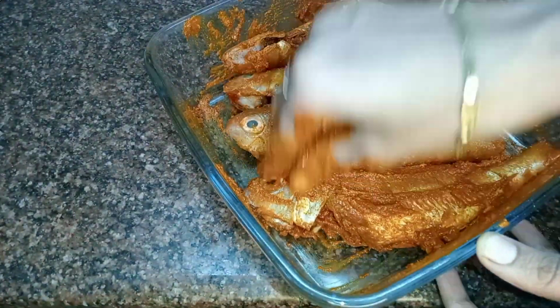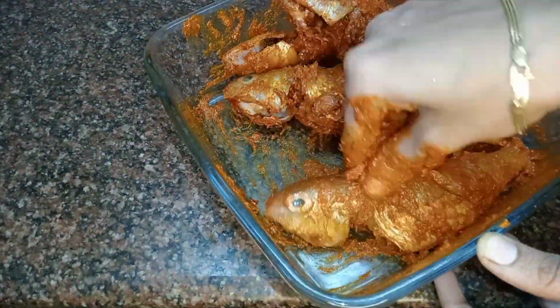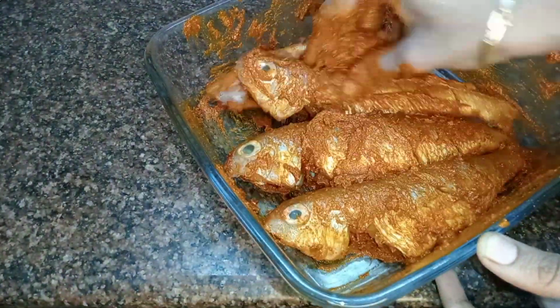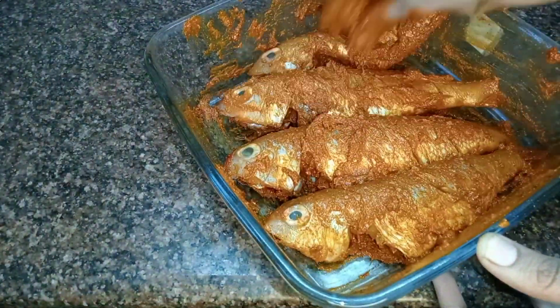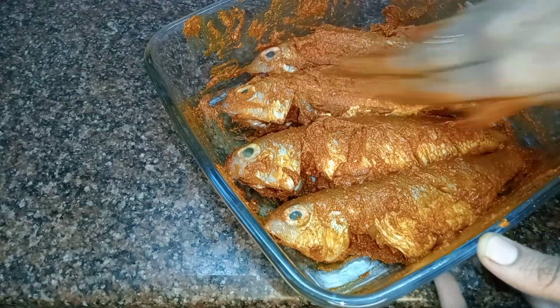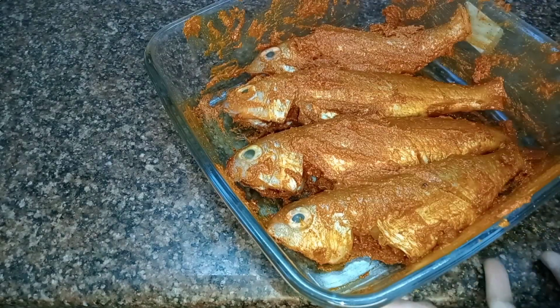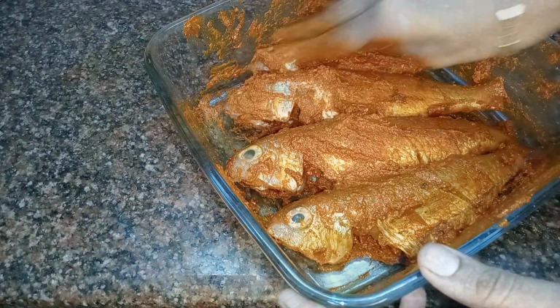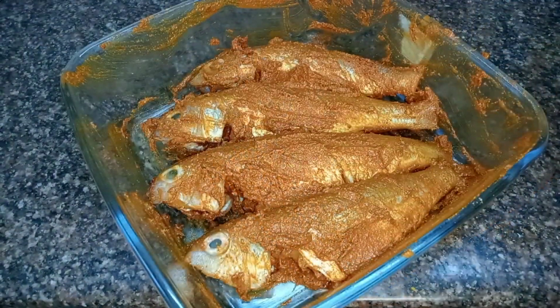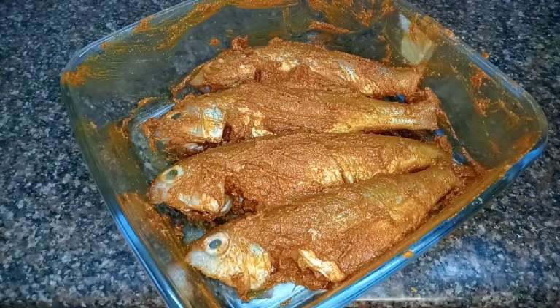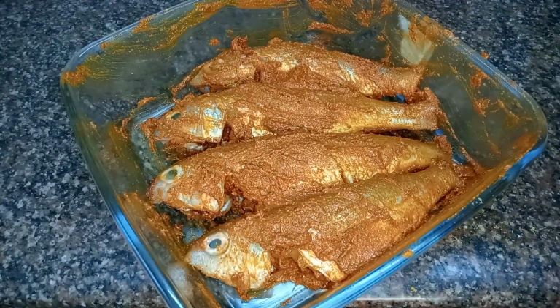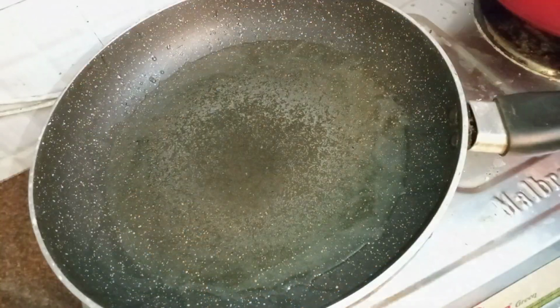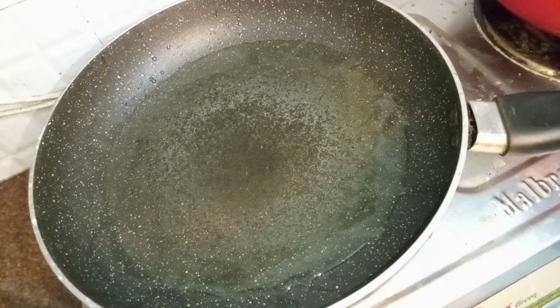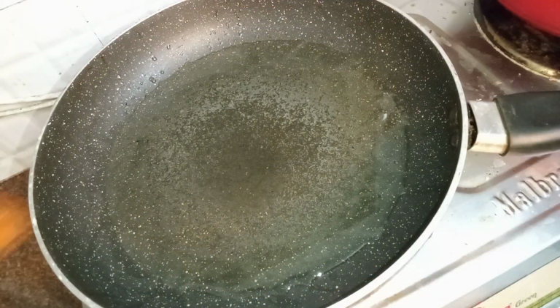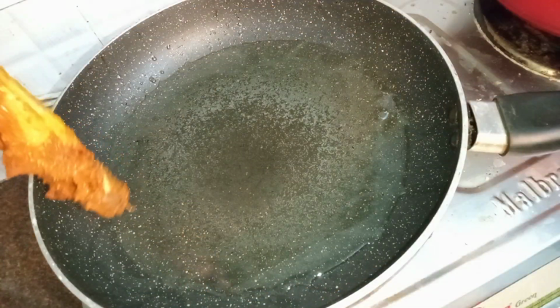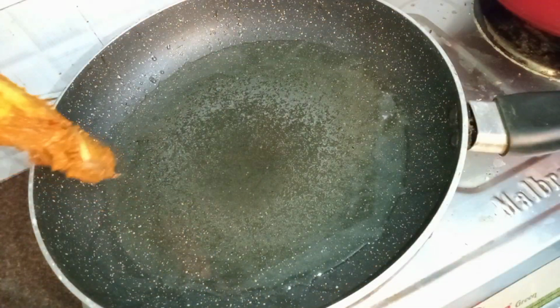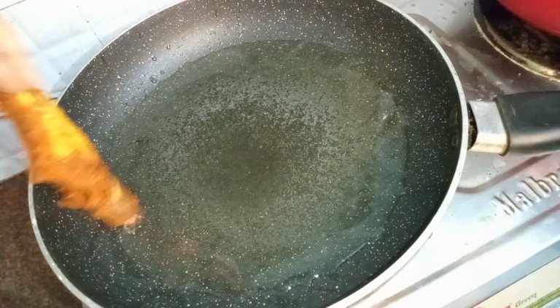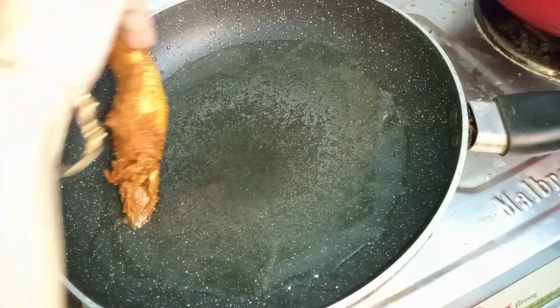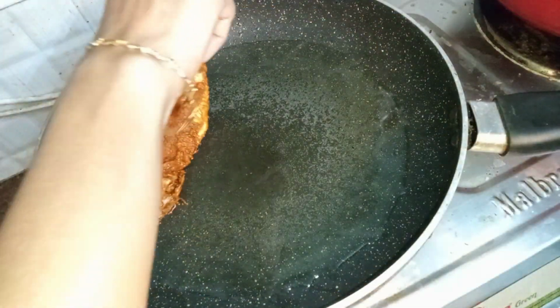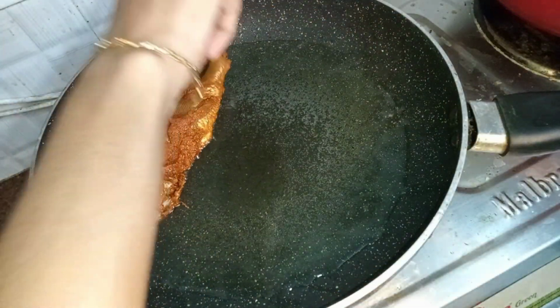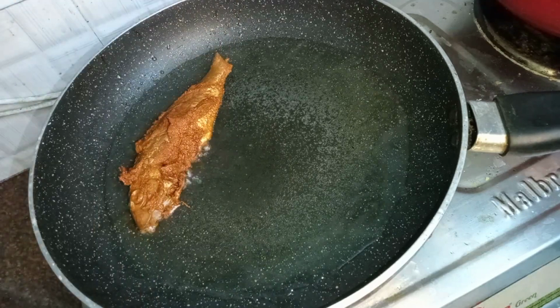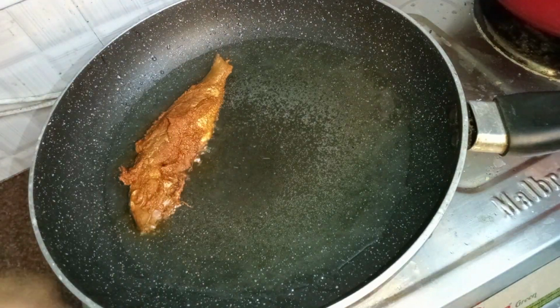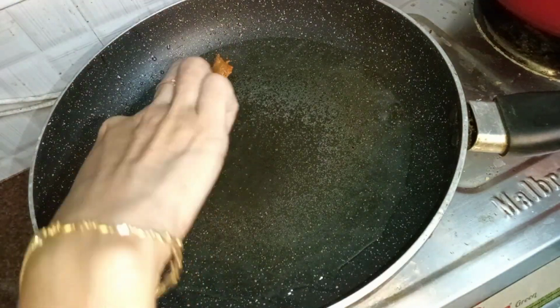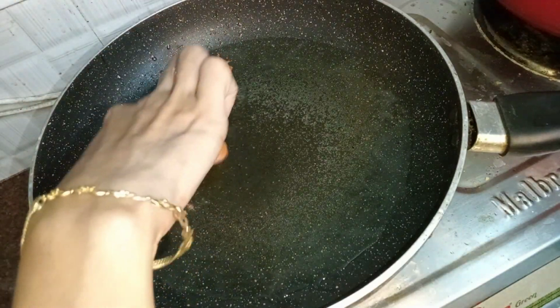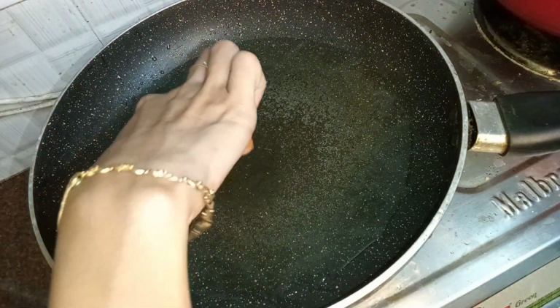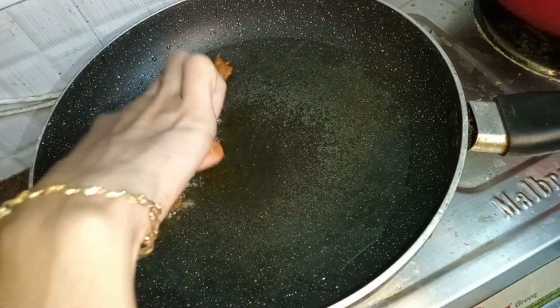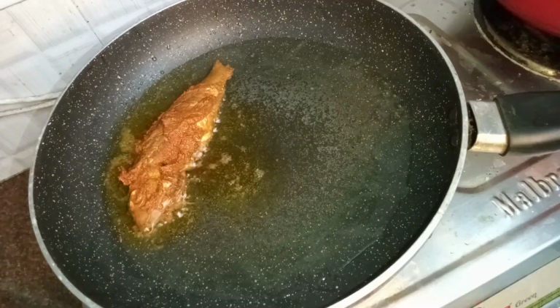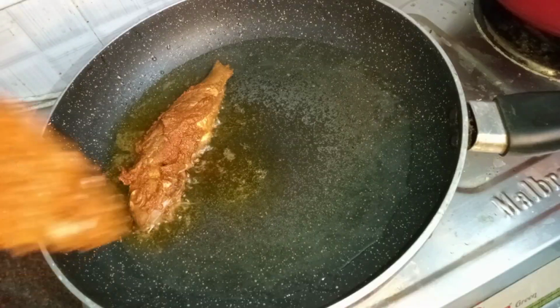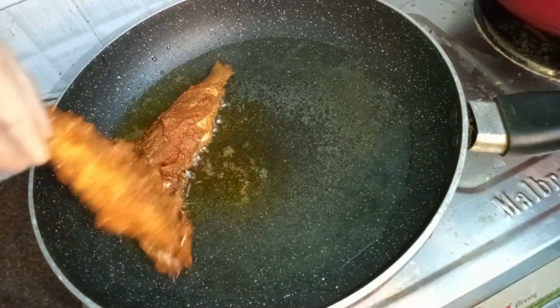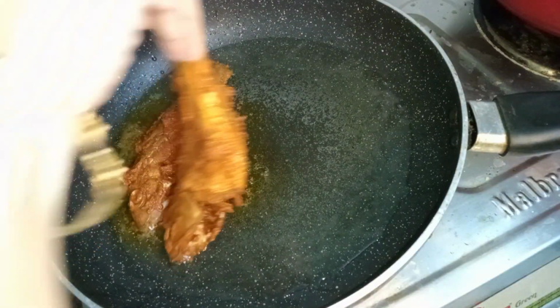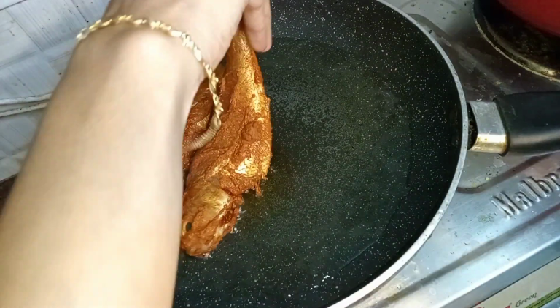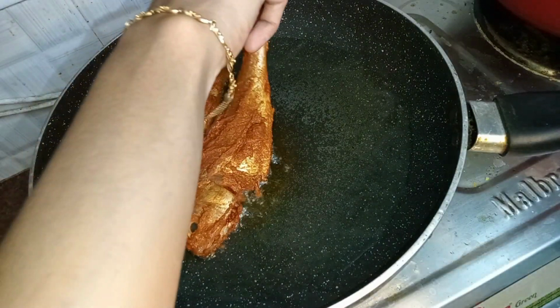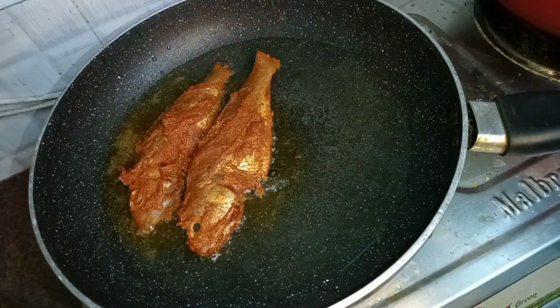Mix it all, add some oil, add some masala.